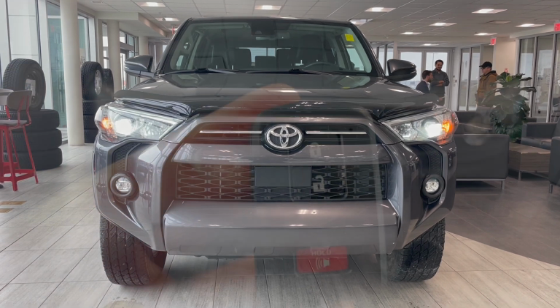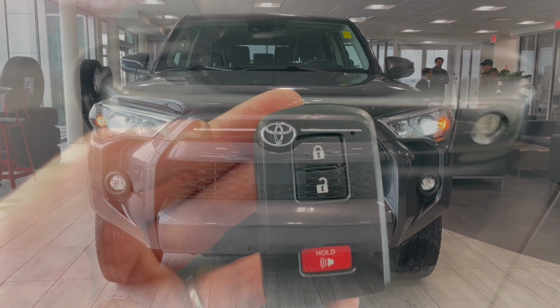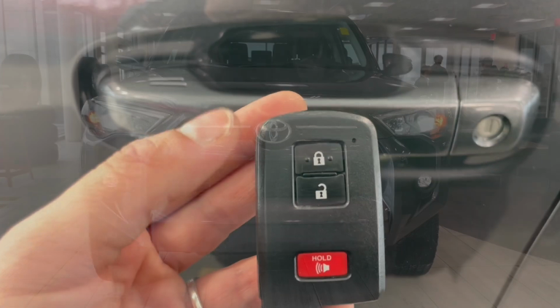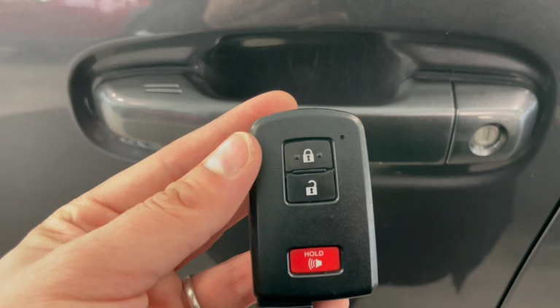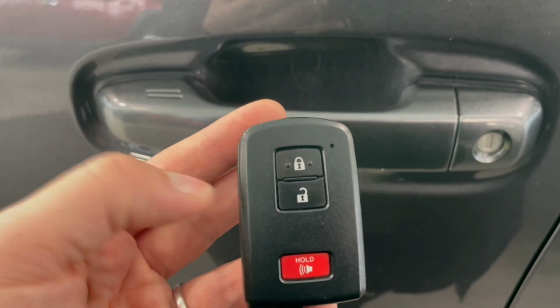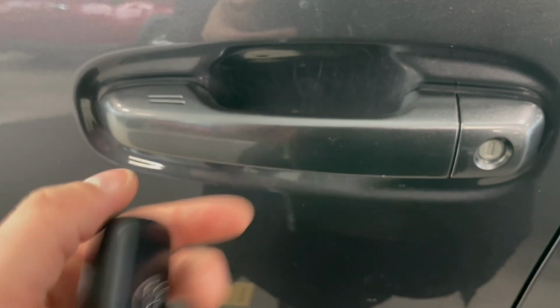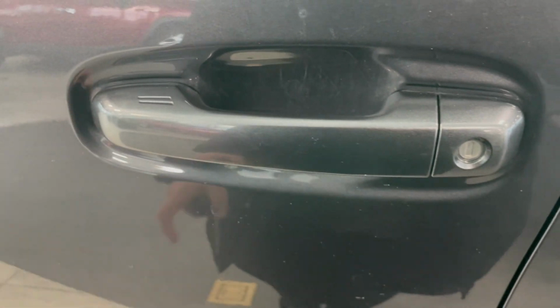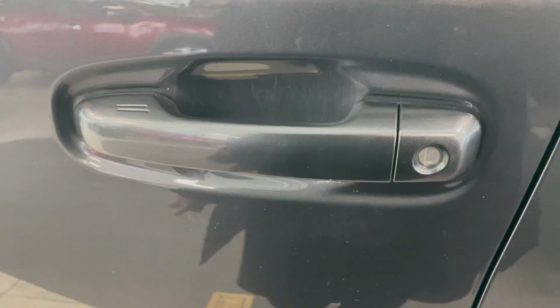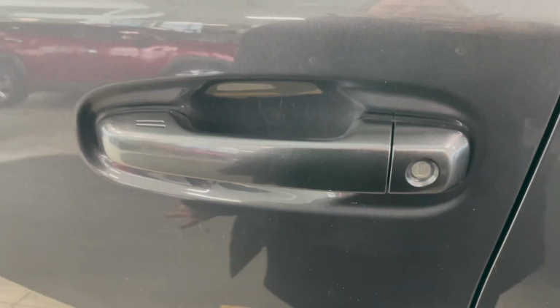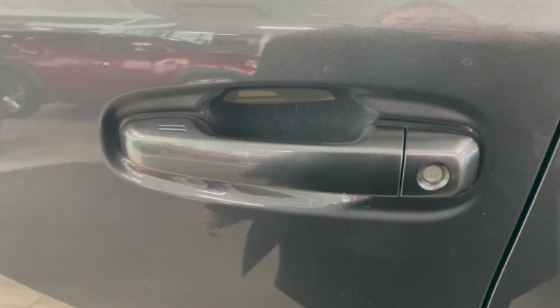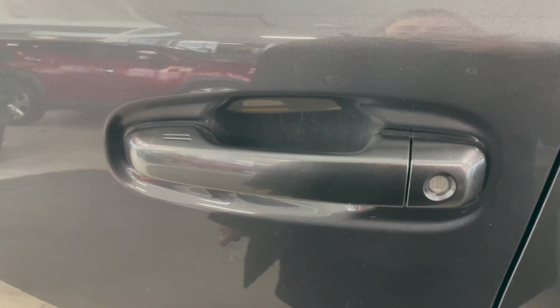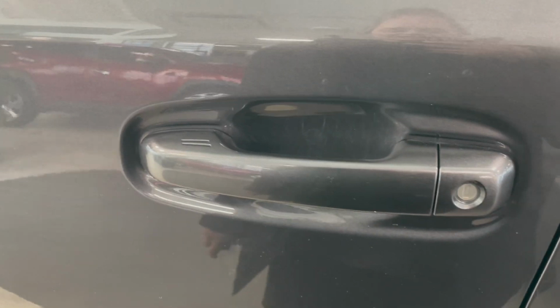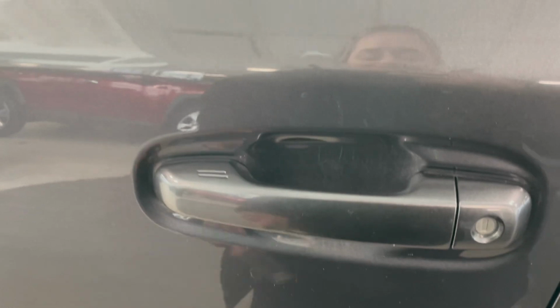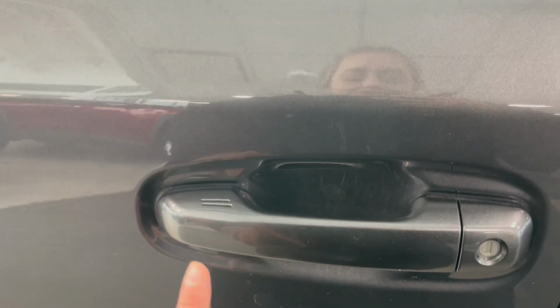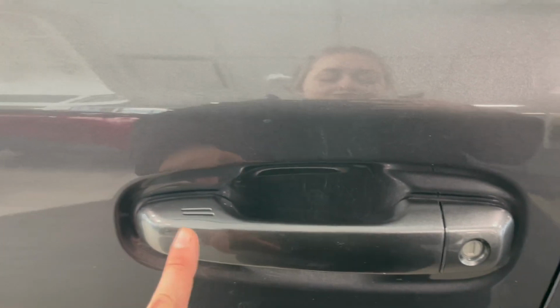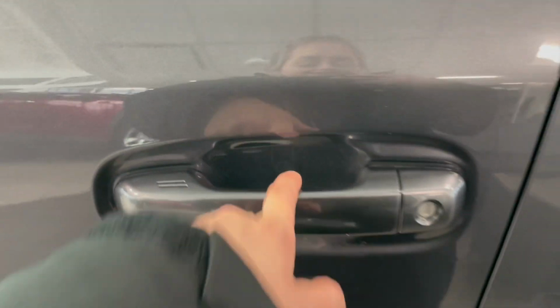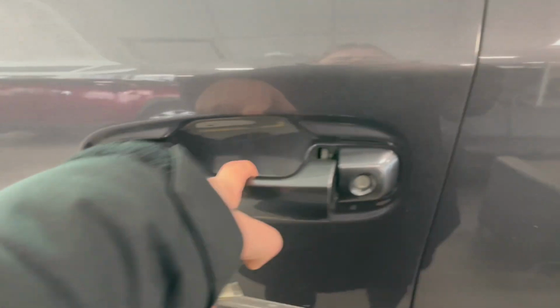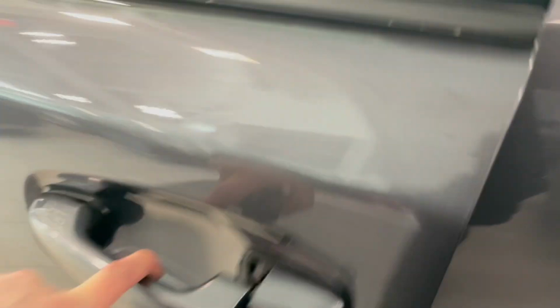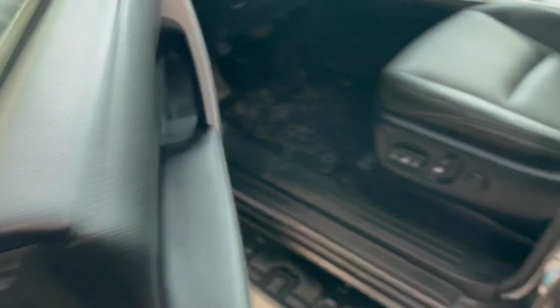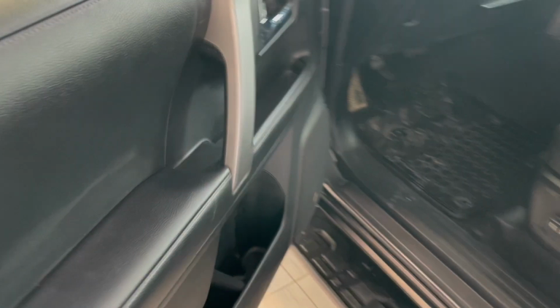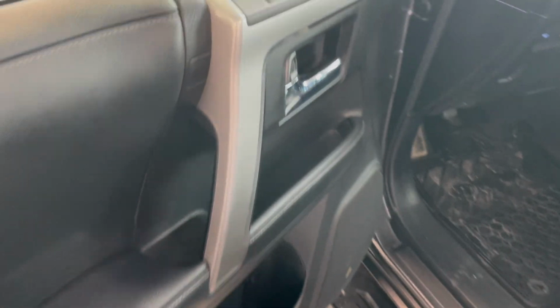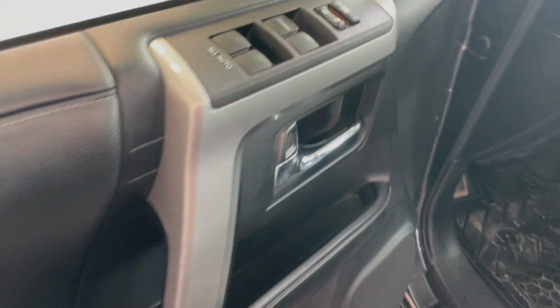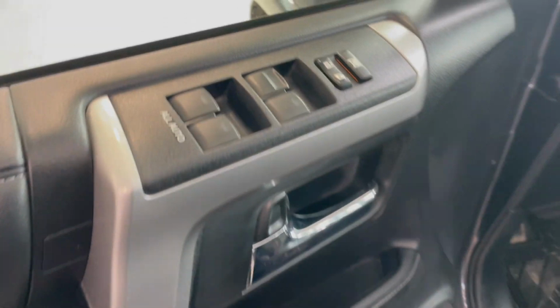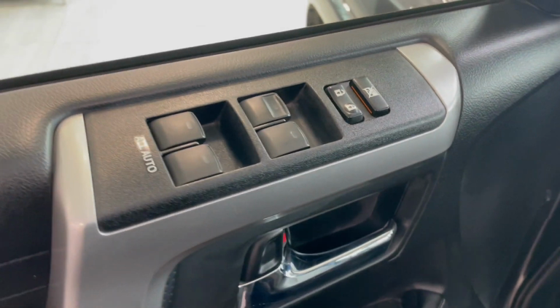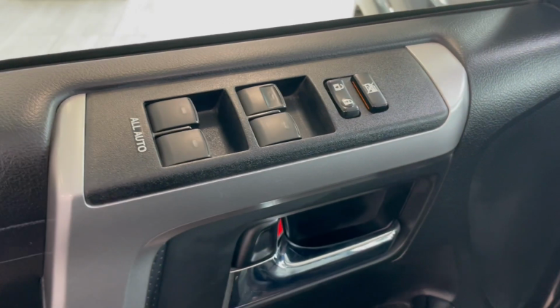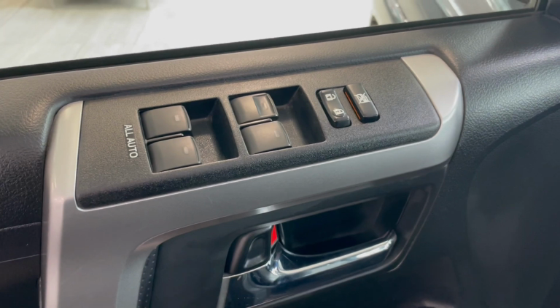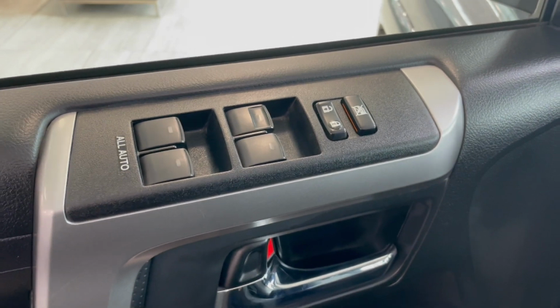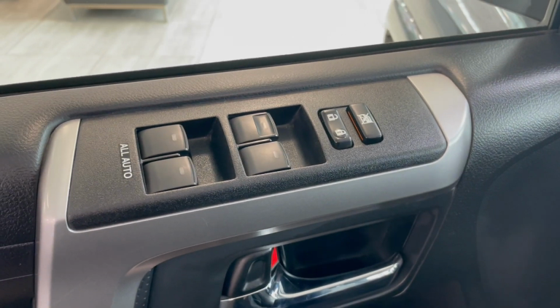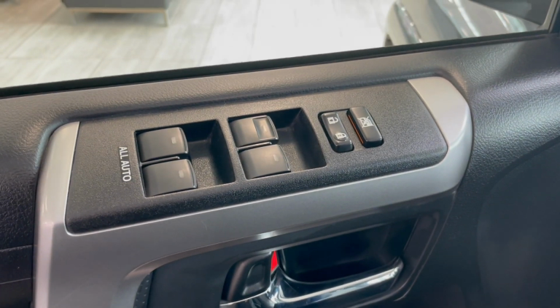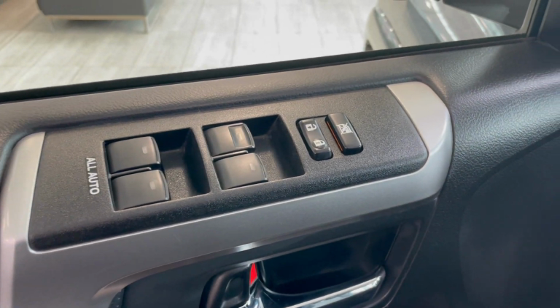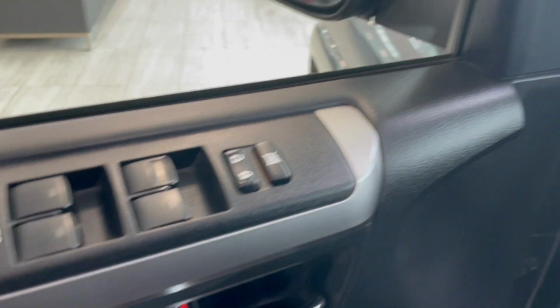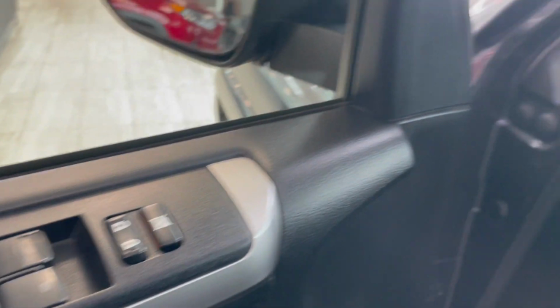On the key fob we have the lock and unlock buttons. This vehicle is equipped with keyless entry lock and unlock smart sensors in the door handle. Inside the door we have the automatic mirror and window controls.